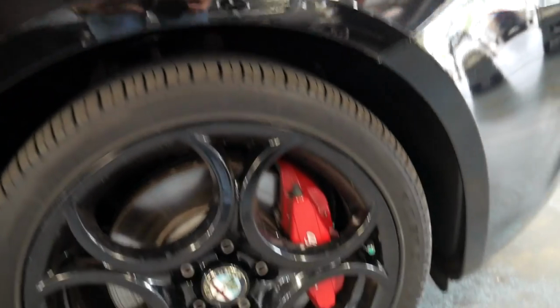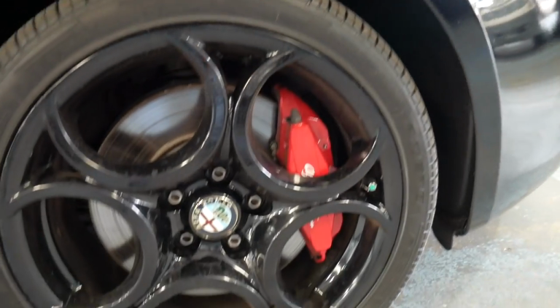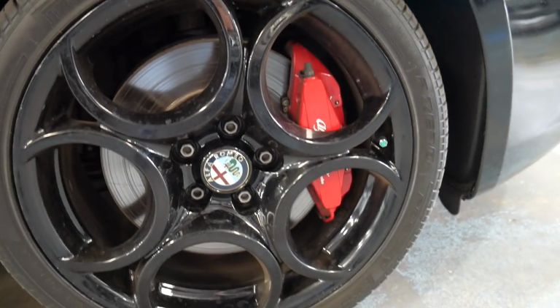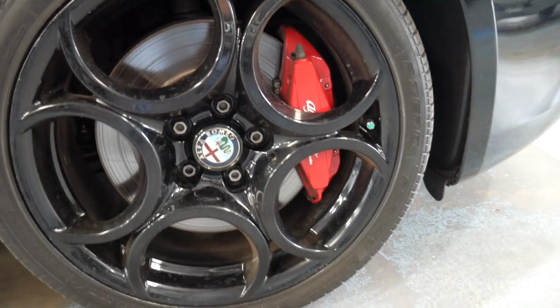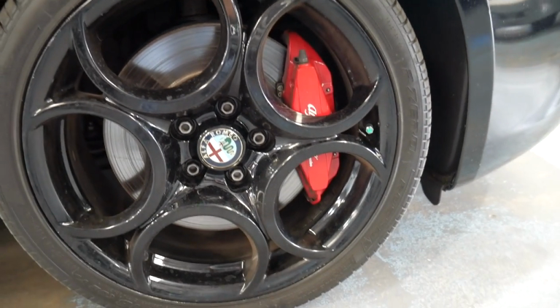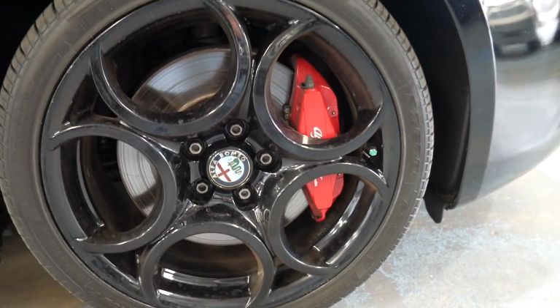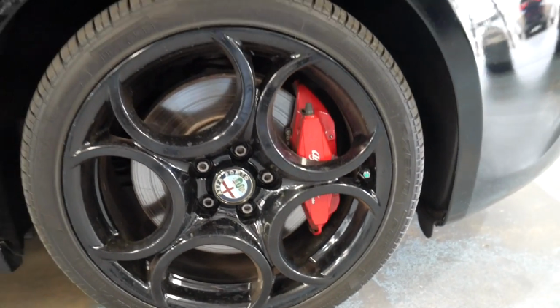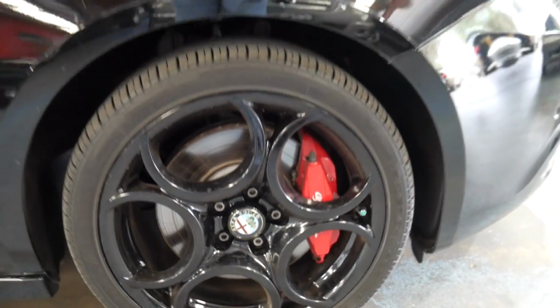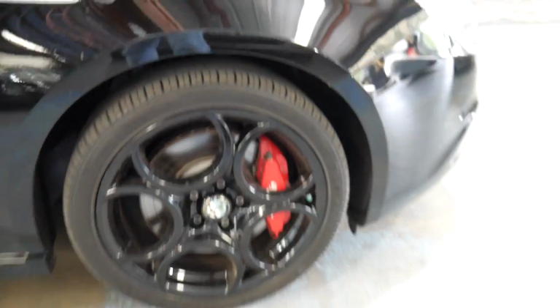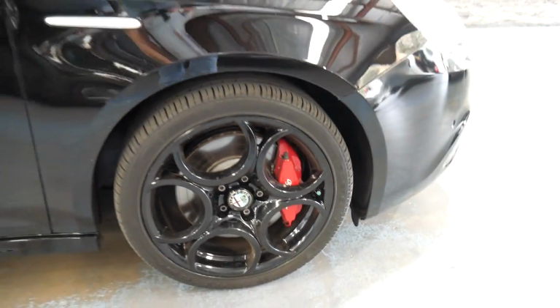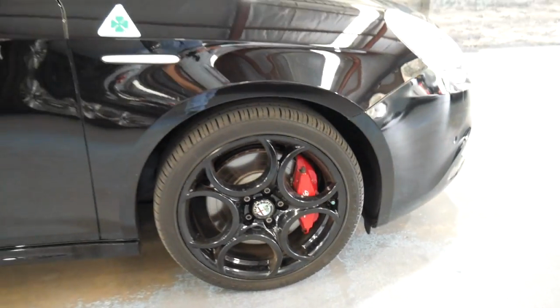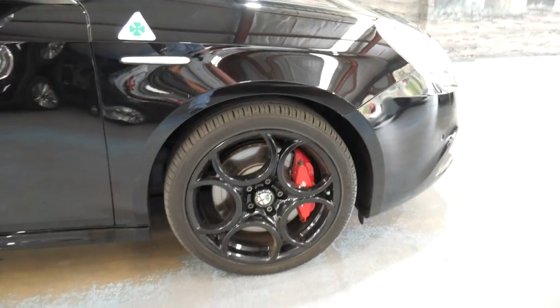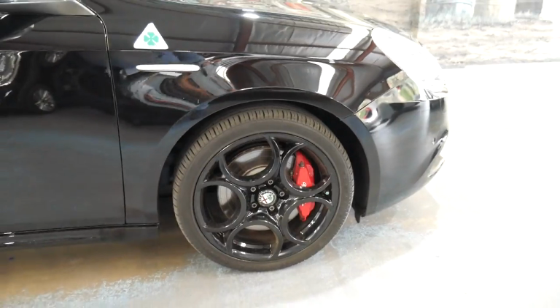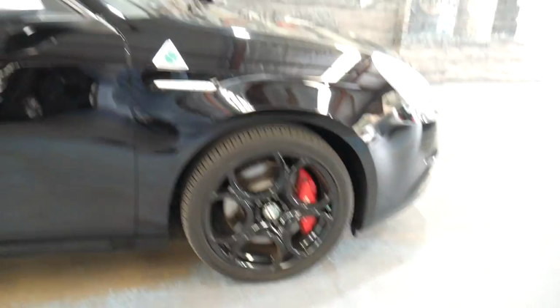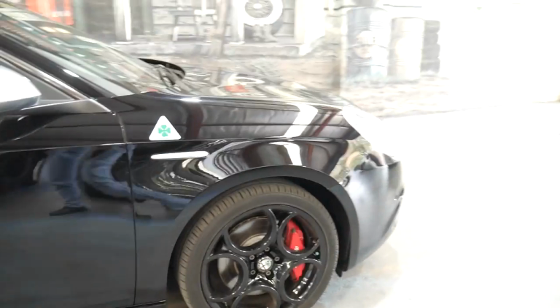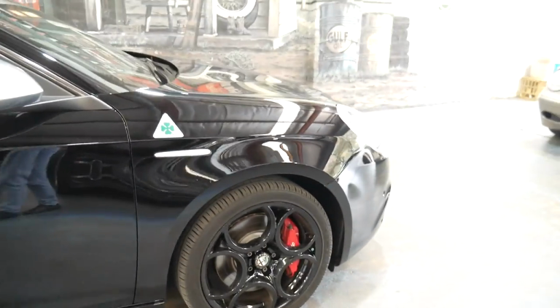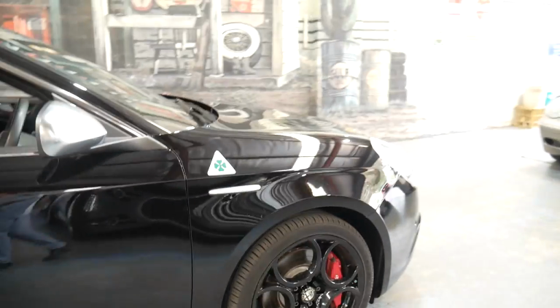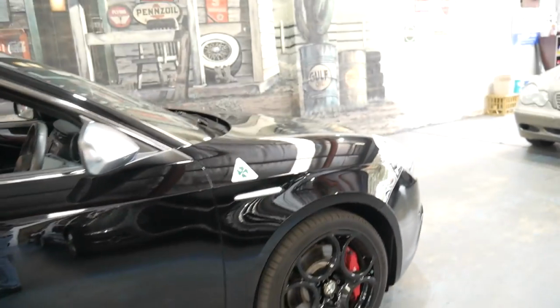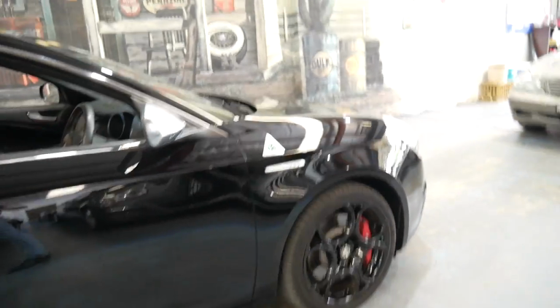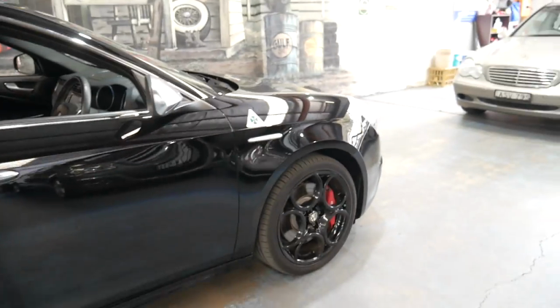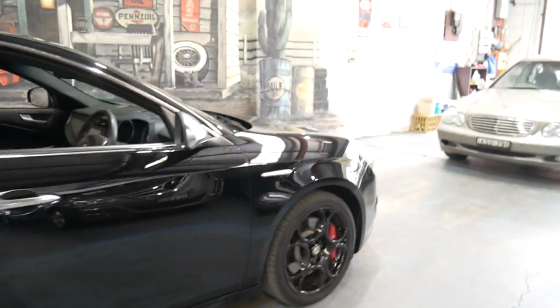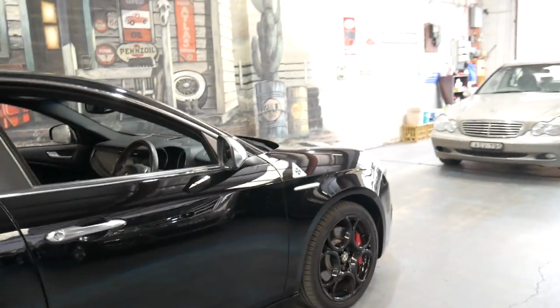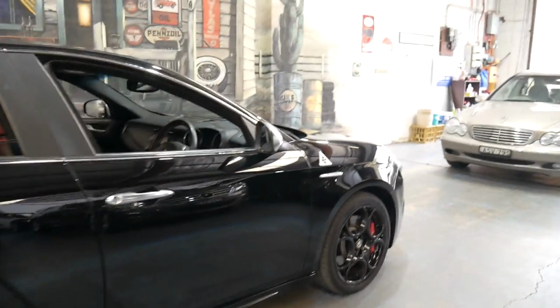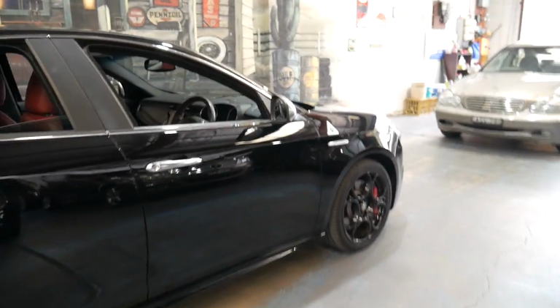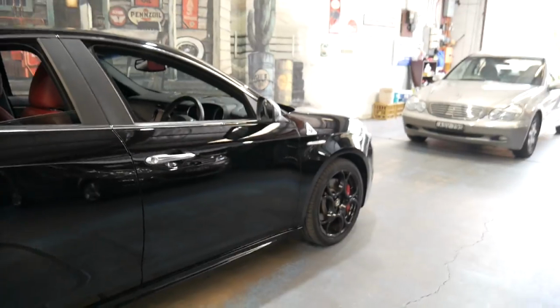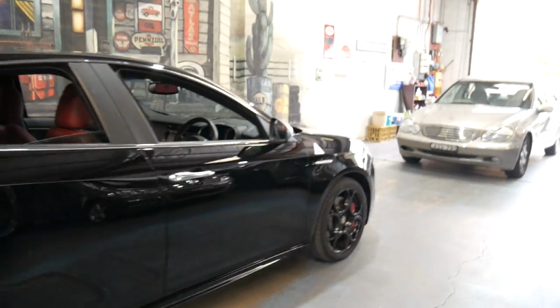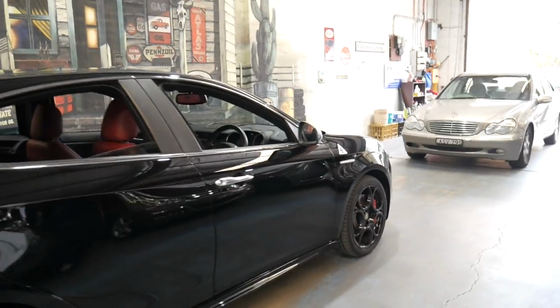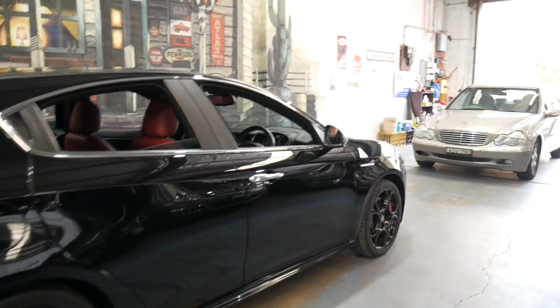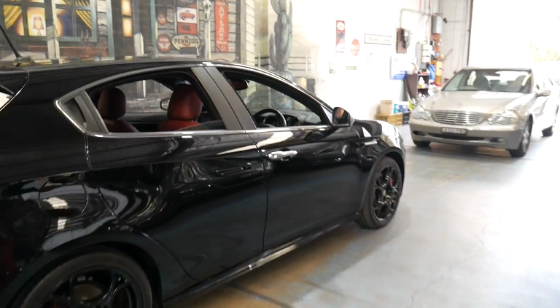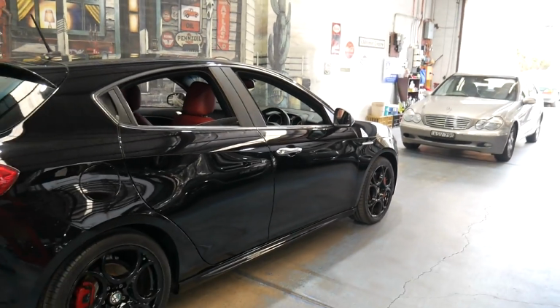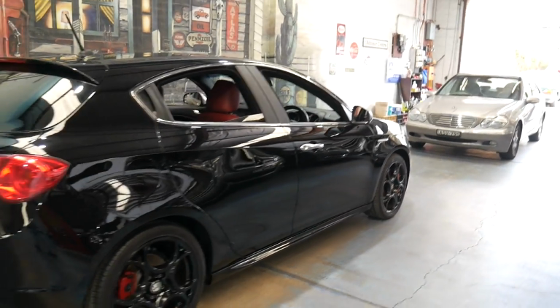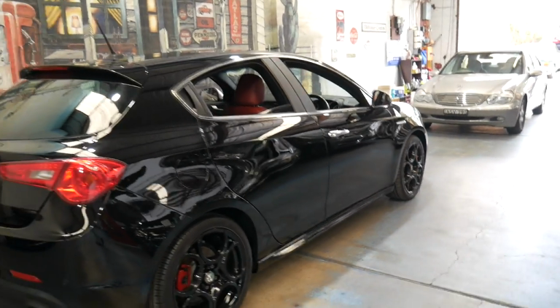It's got nice big brakes and the clover five-leaf wheels which are black, so it's all blacked out which looks fantastic. It's always been a Sydney car and a one owner.